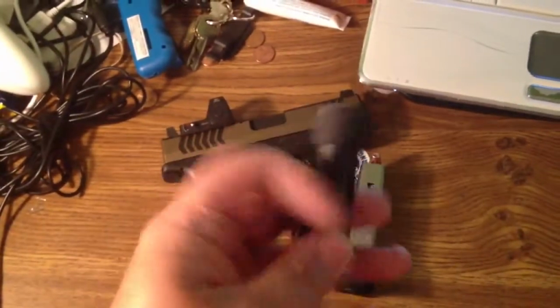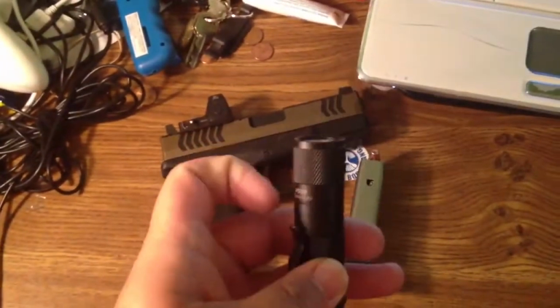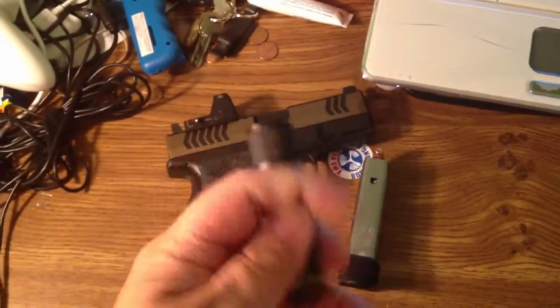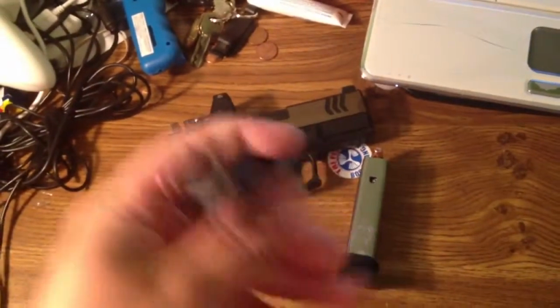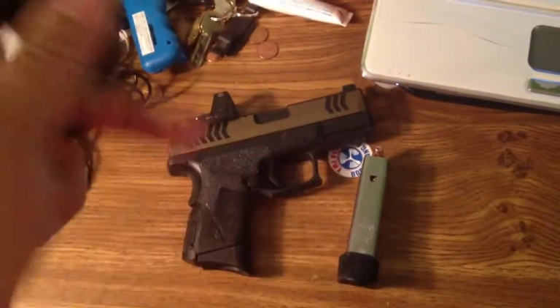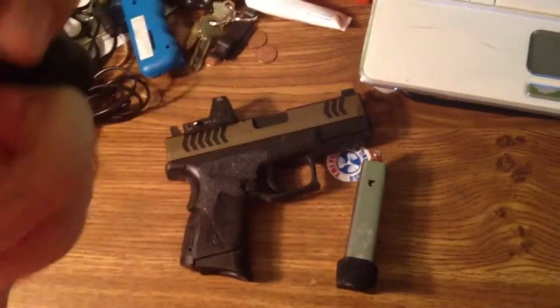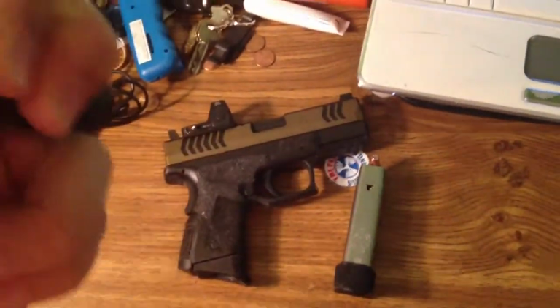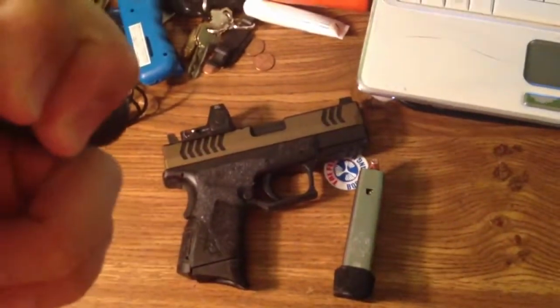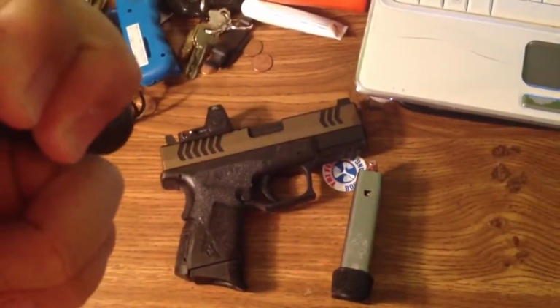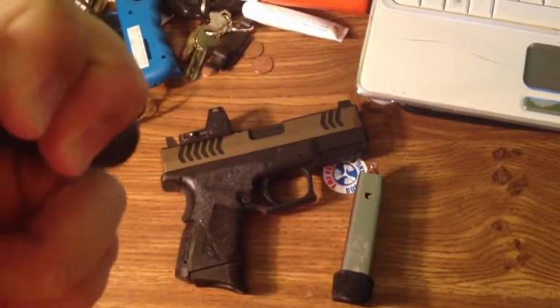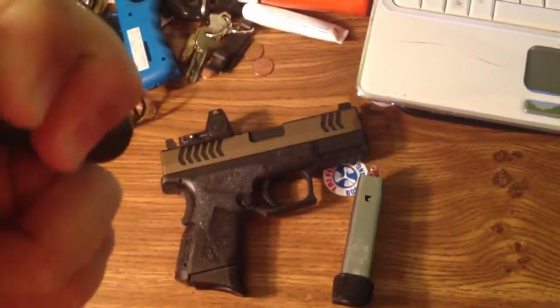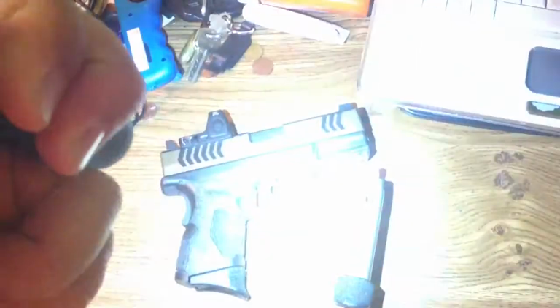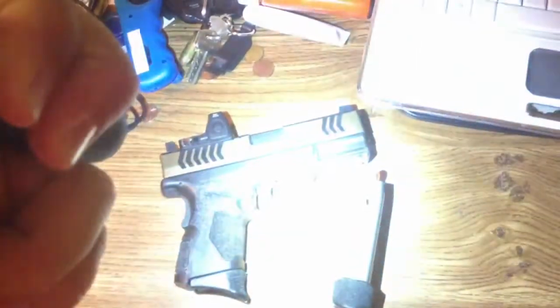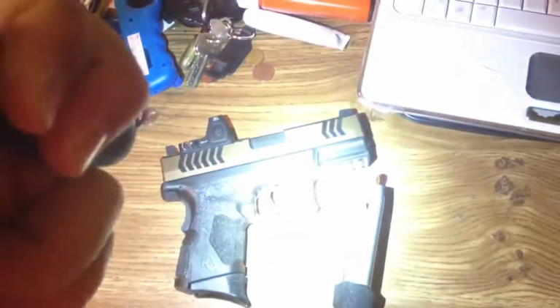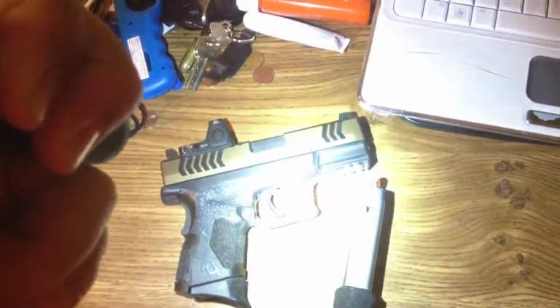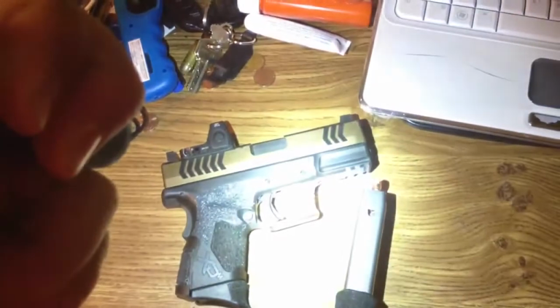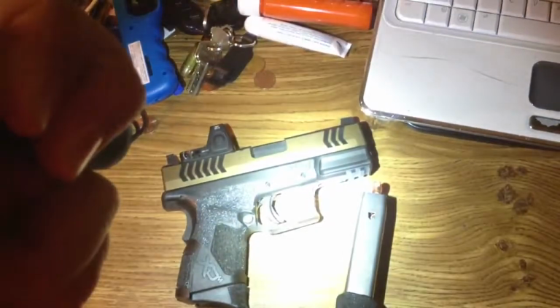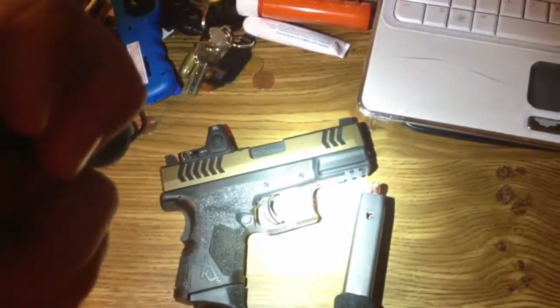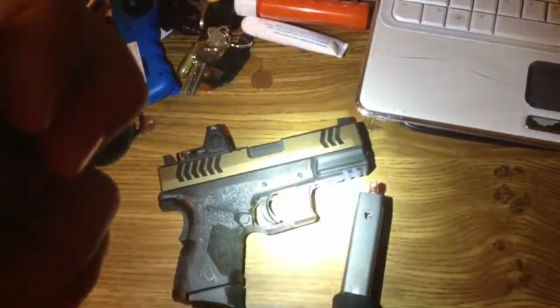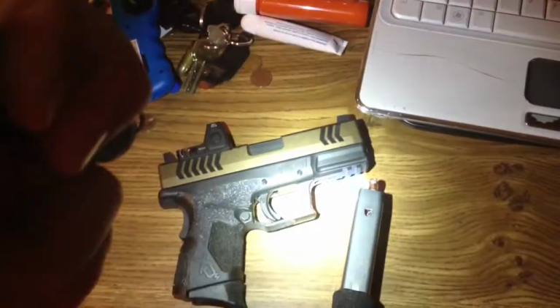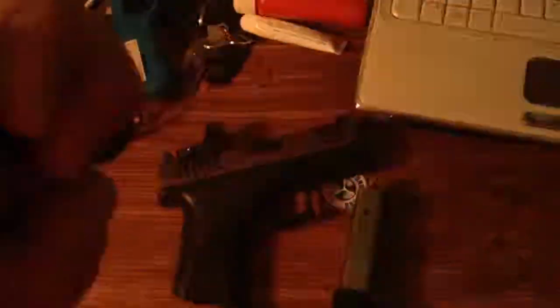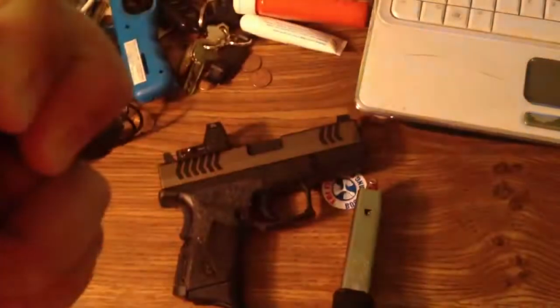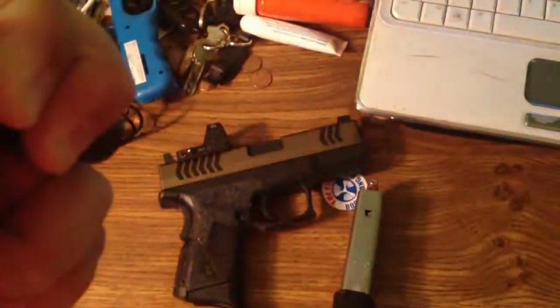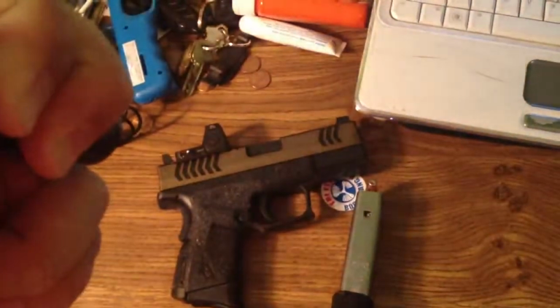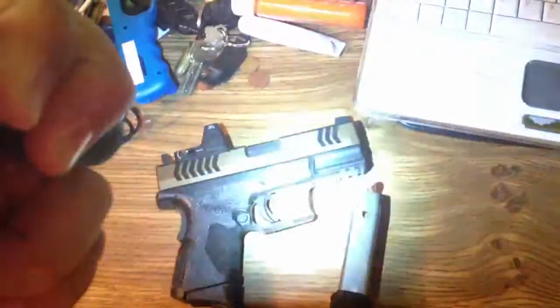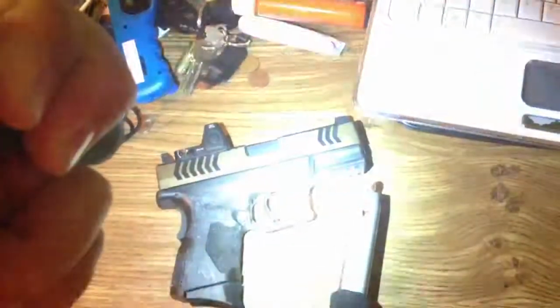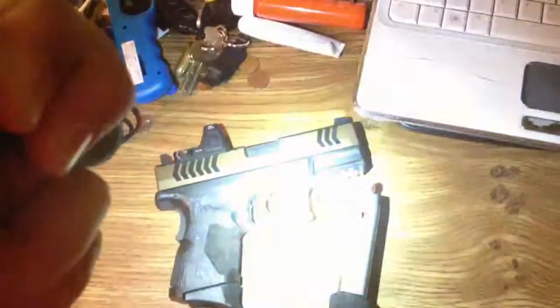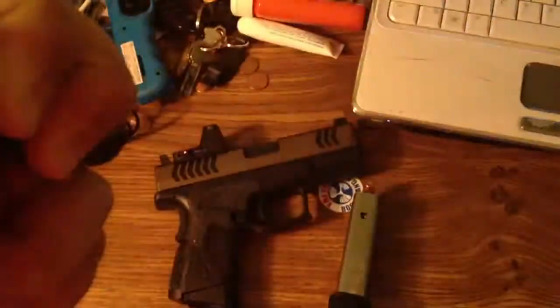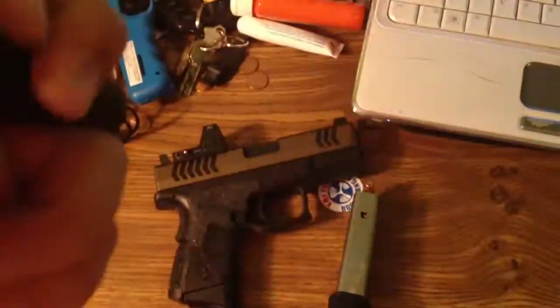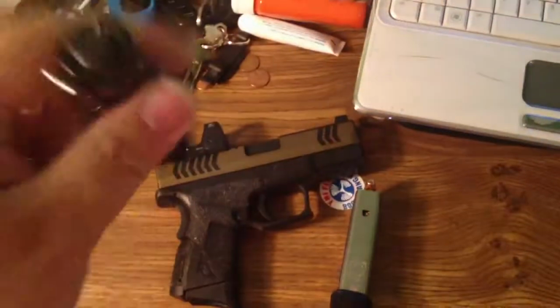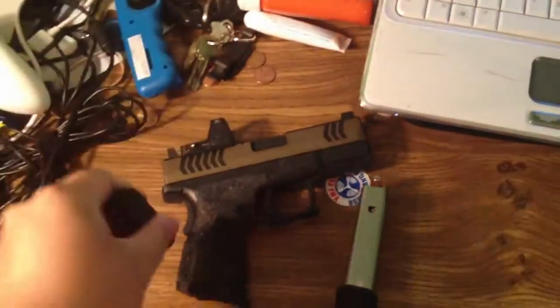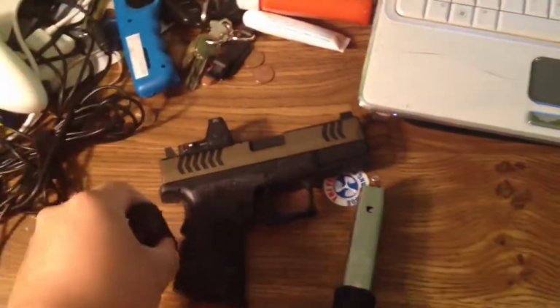And my PD20 from Phoenix. Plenty bright.